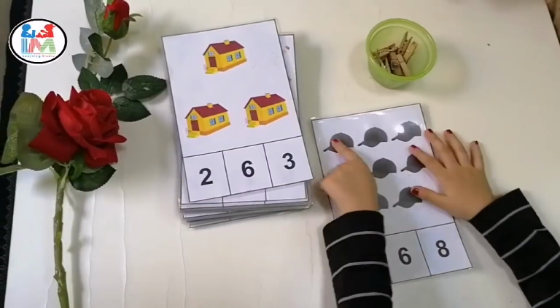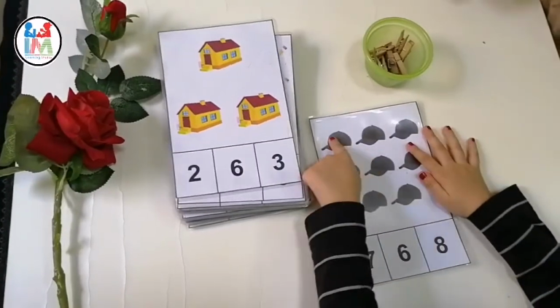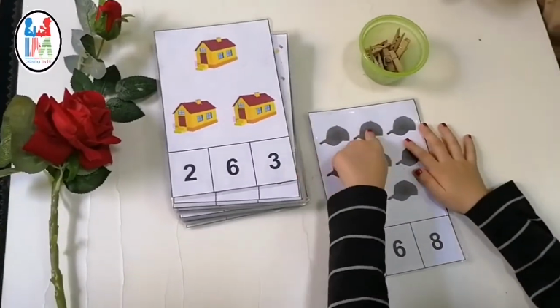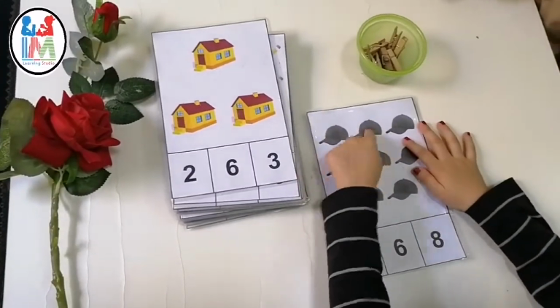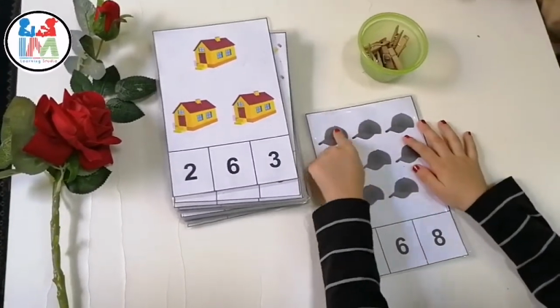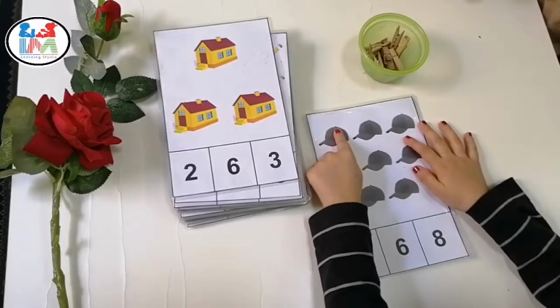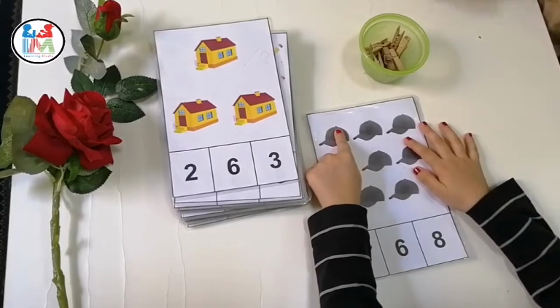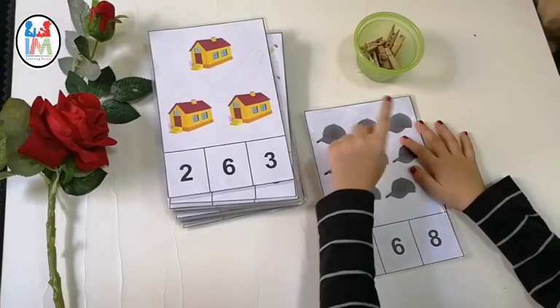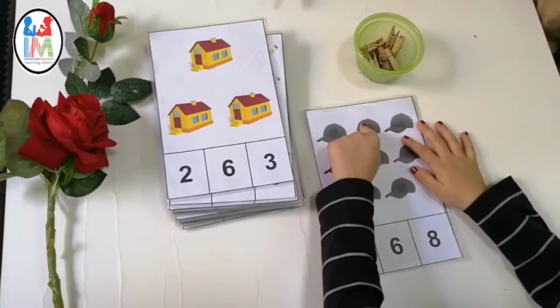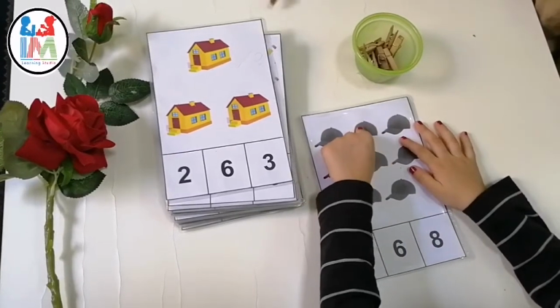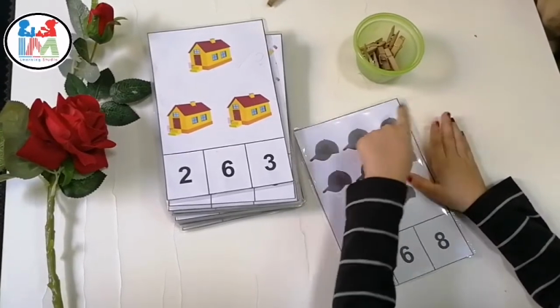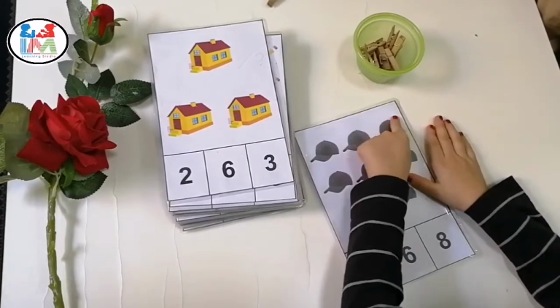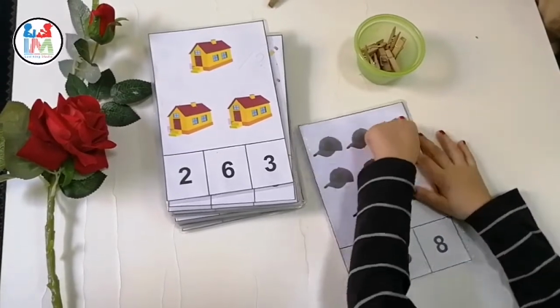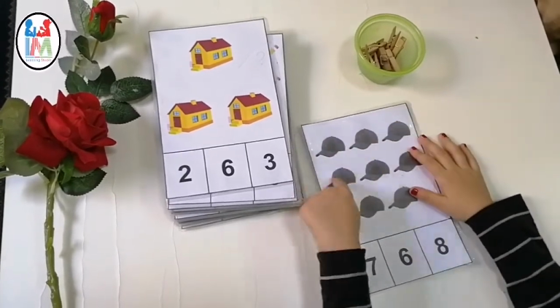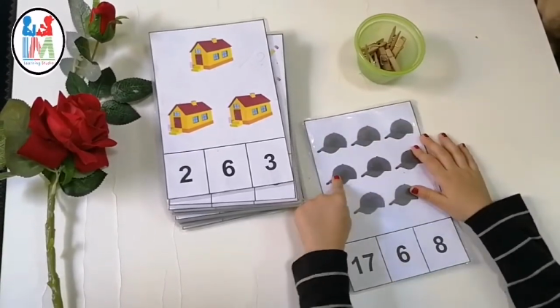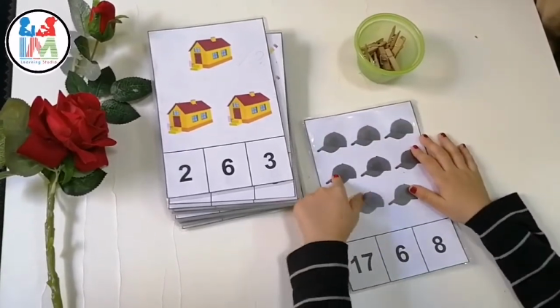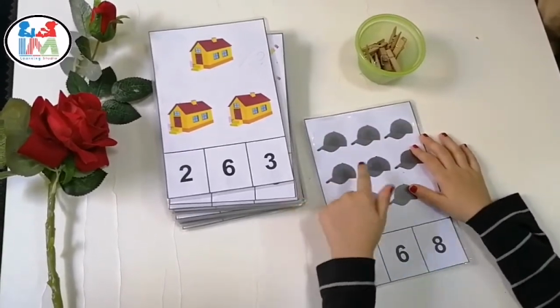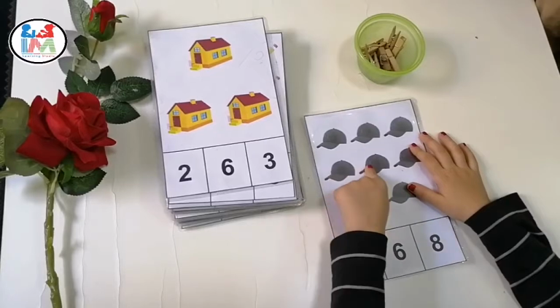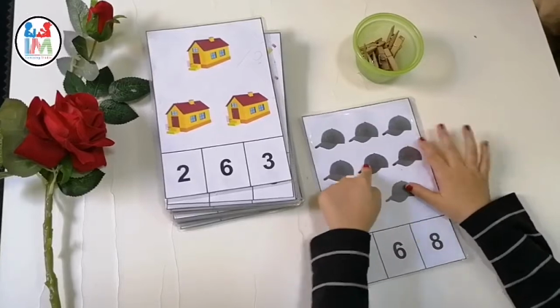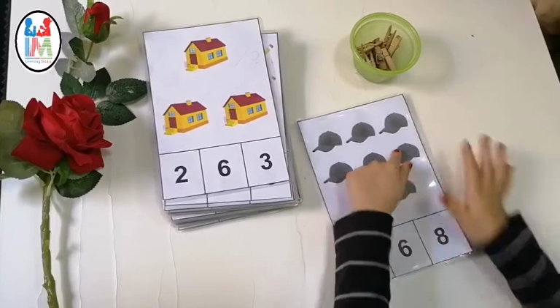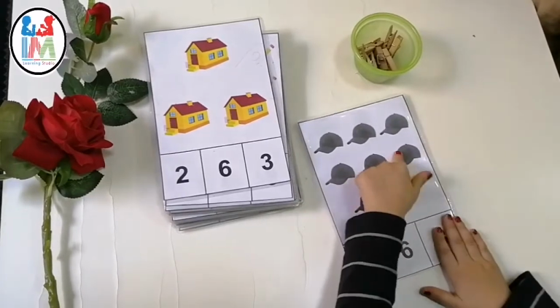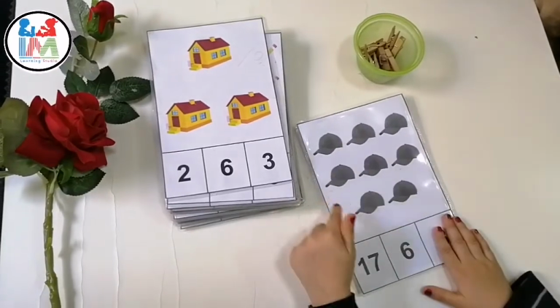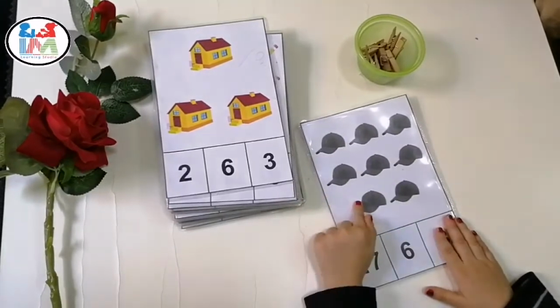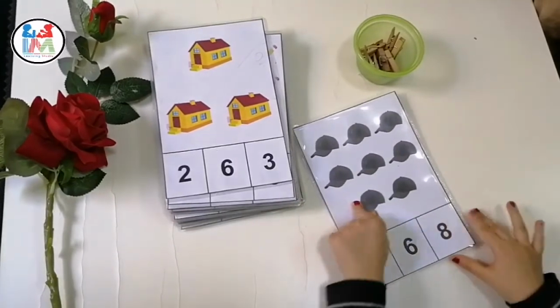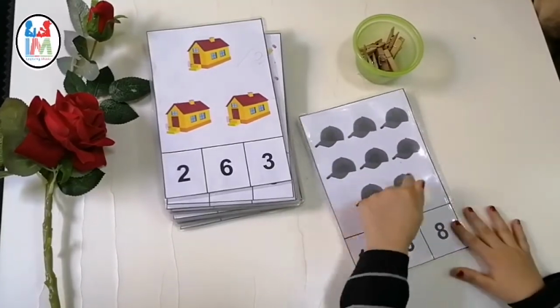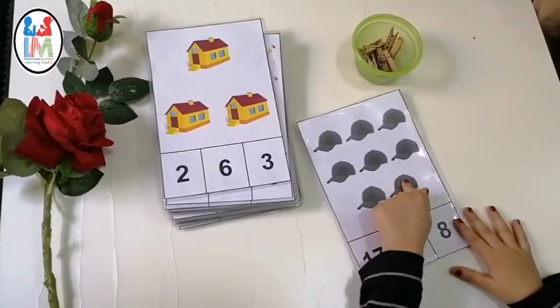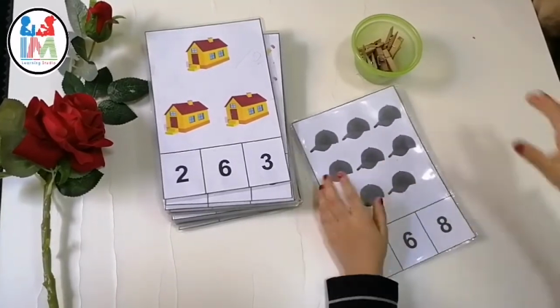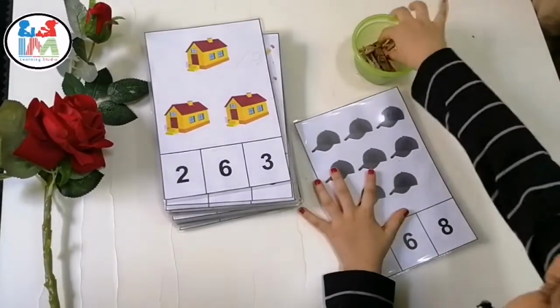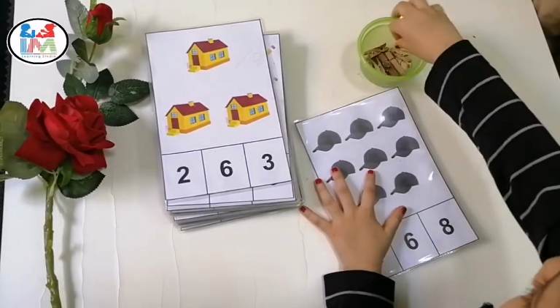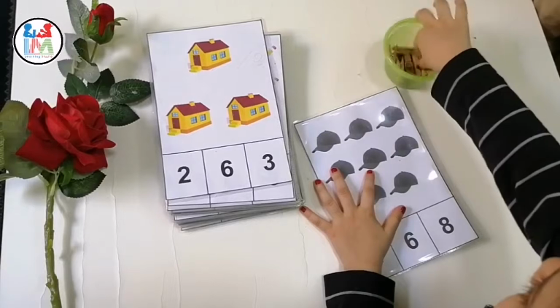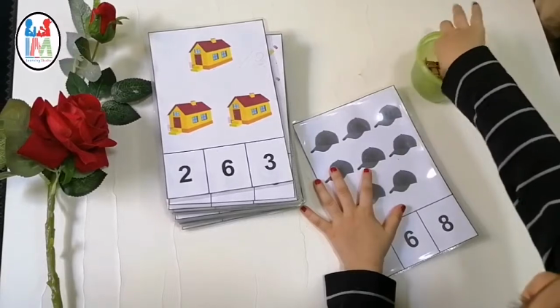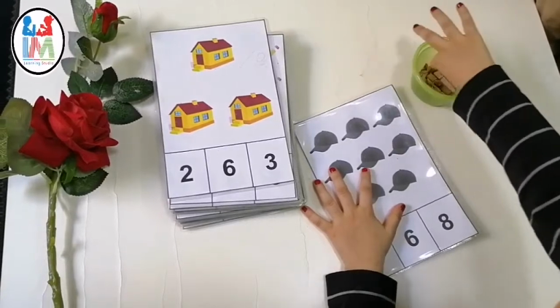Yes Minsa, count how many caps. One, two, three, four, five, six, seven, eight. Yes! Good job.